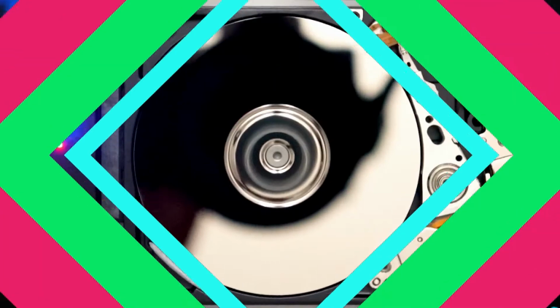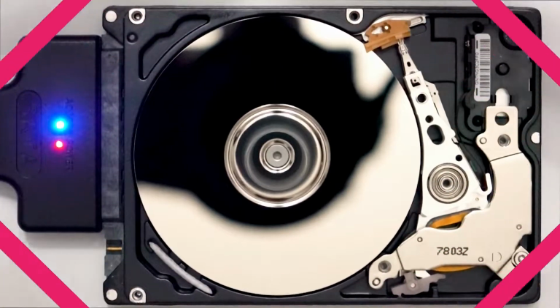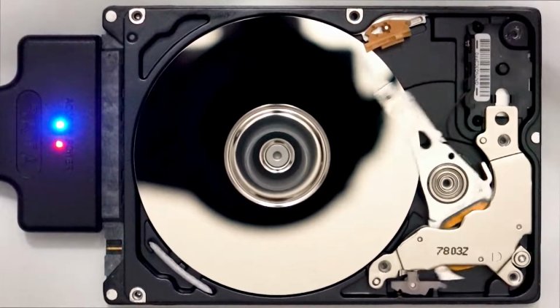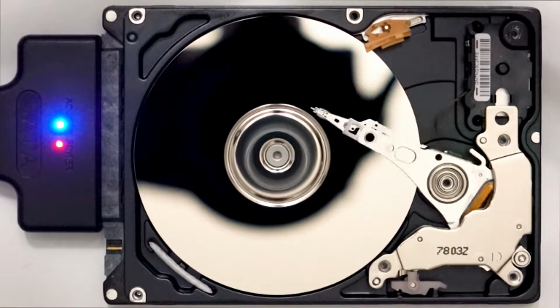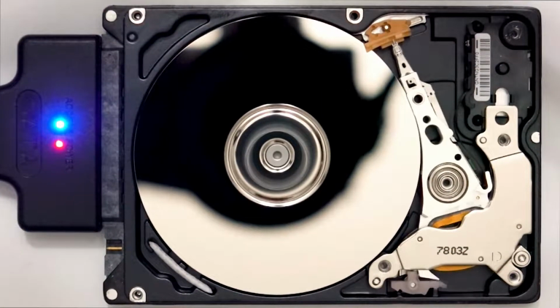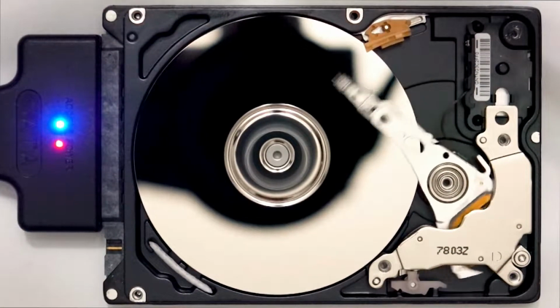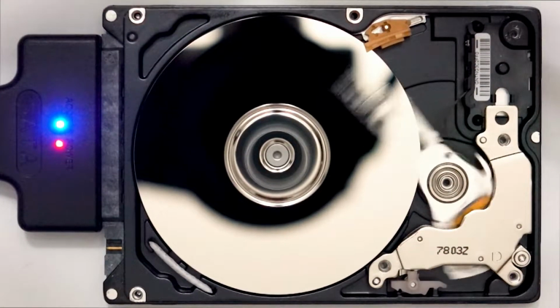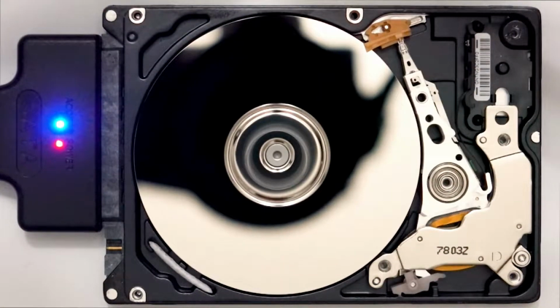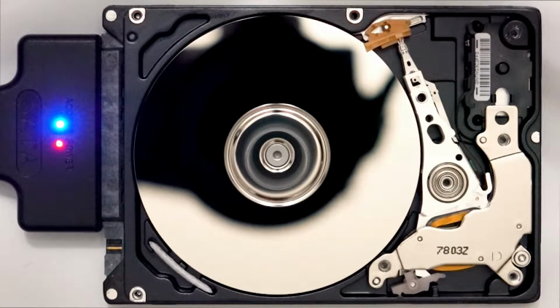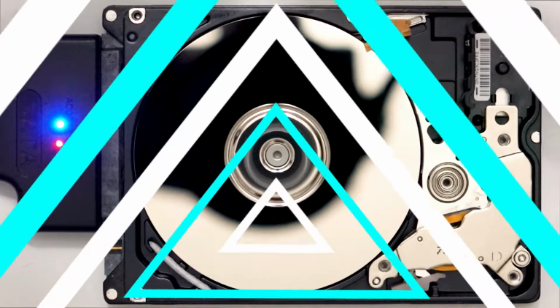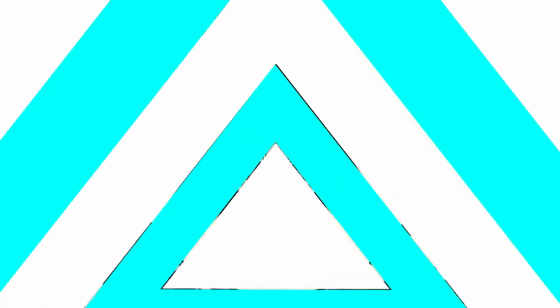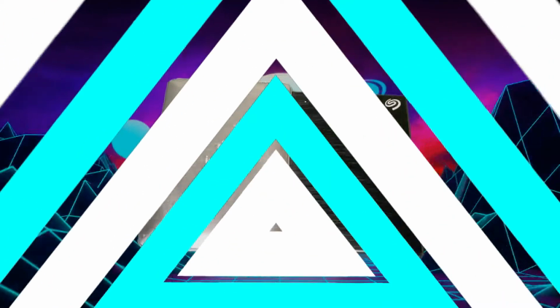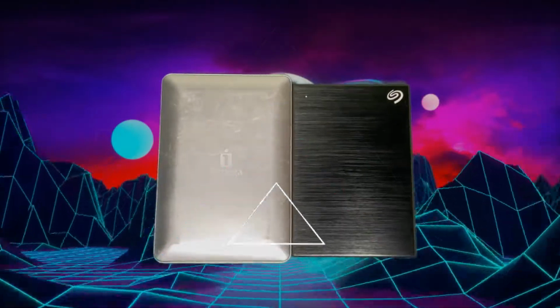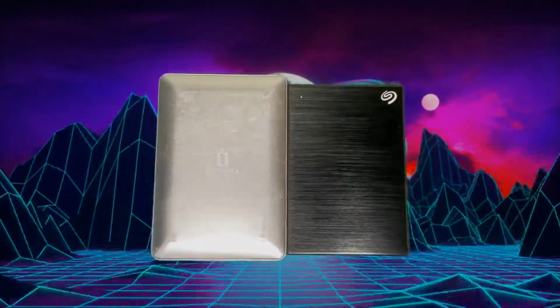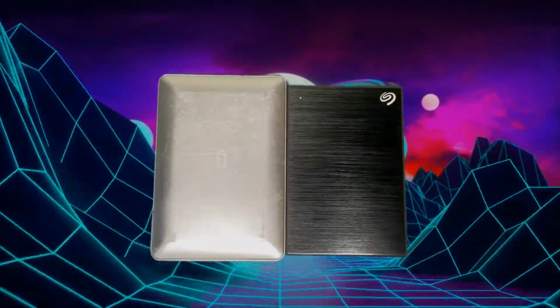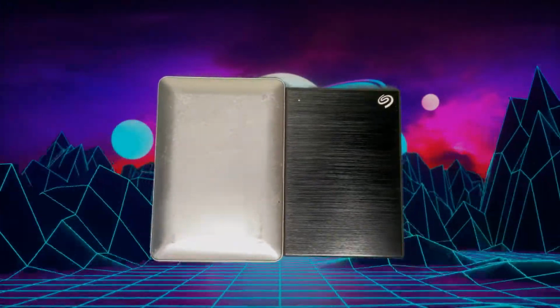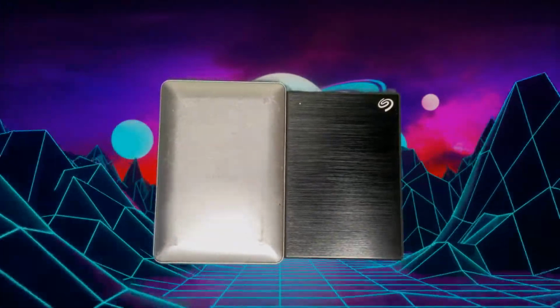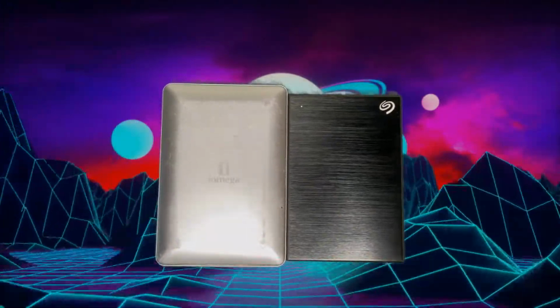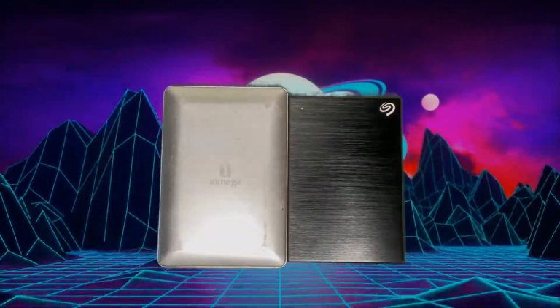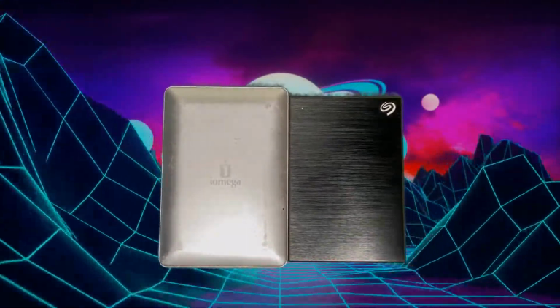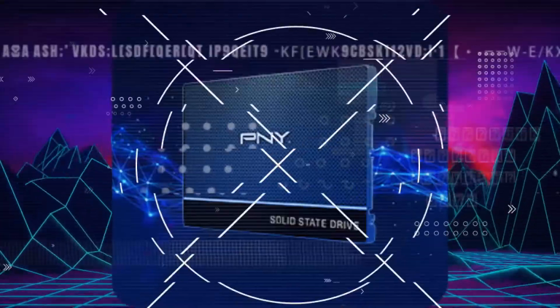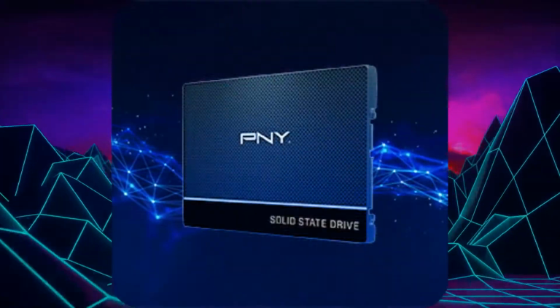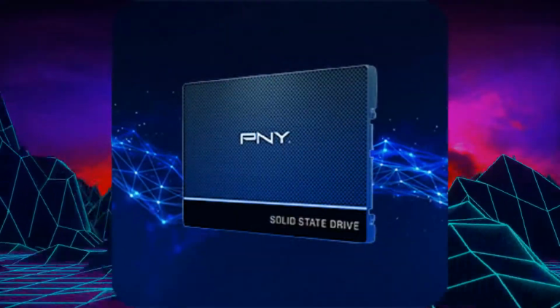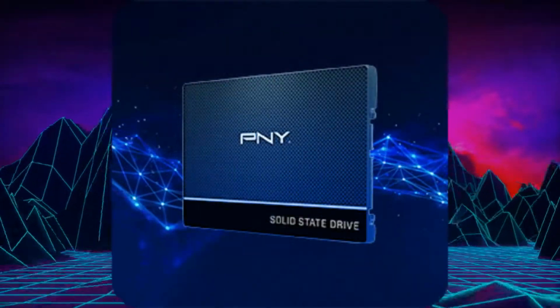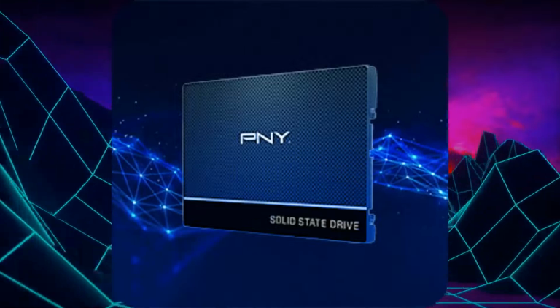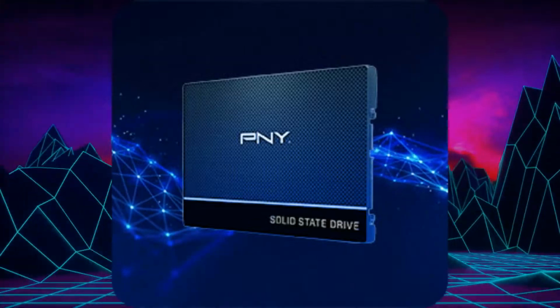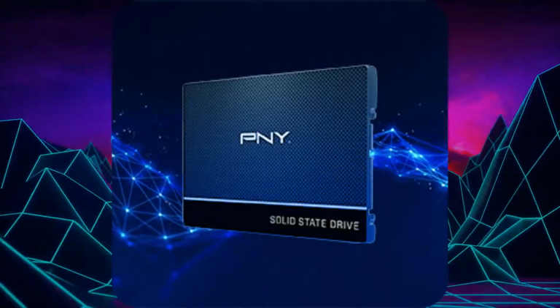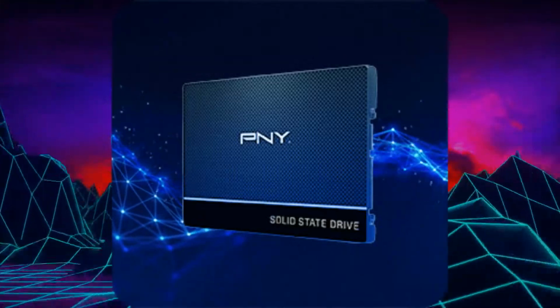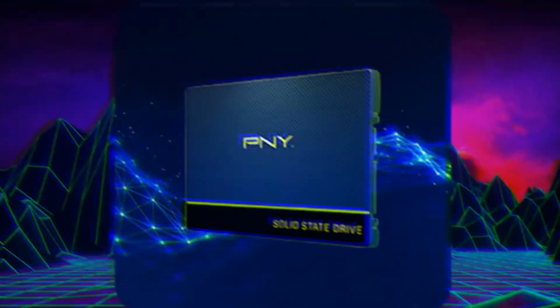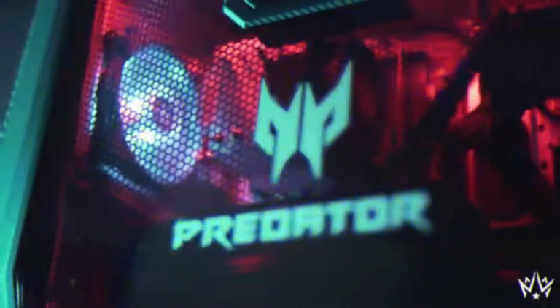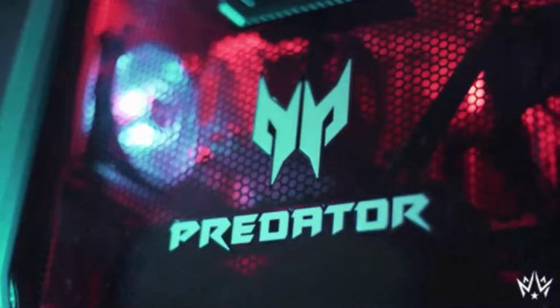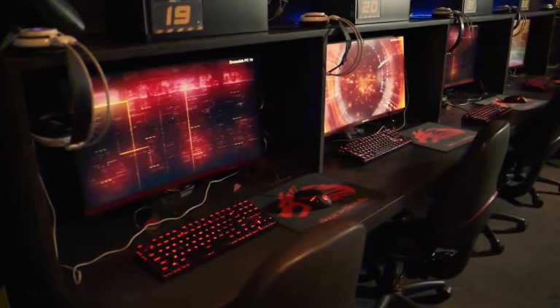When it comes to types of hard drives, older, clunkier disk hard drives have mostly been phased out by newer solid-state drives, or SSDs. SSDs crash less, are more durable, lighter, and produce less heat, making them the new industry standard for gaming PCs.